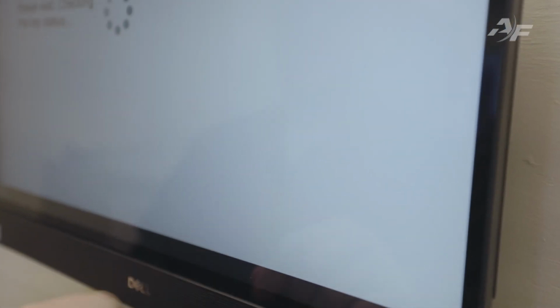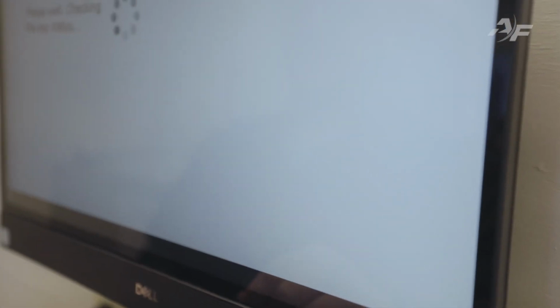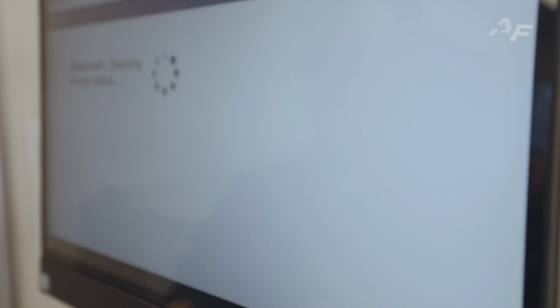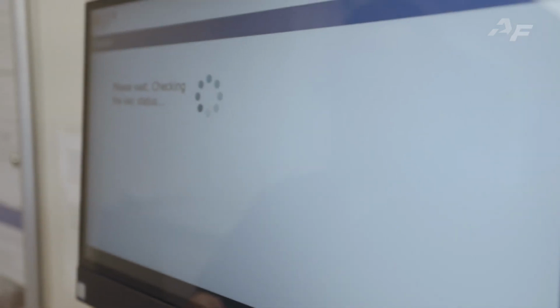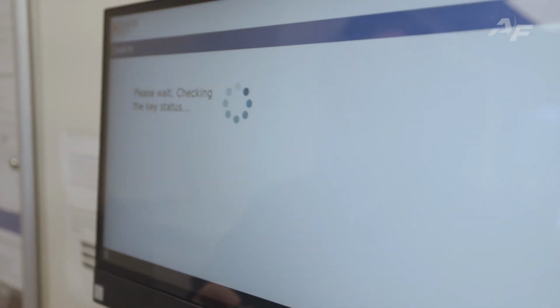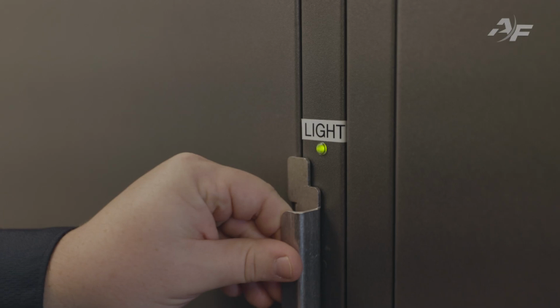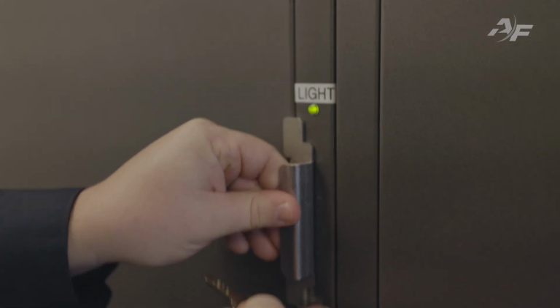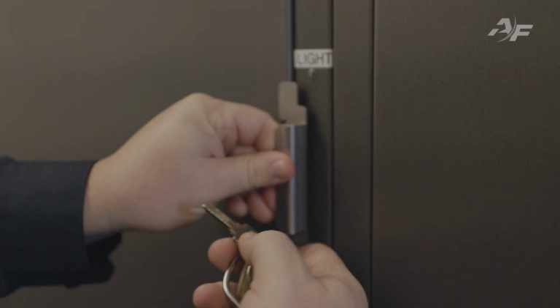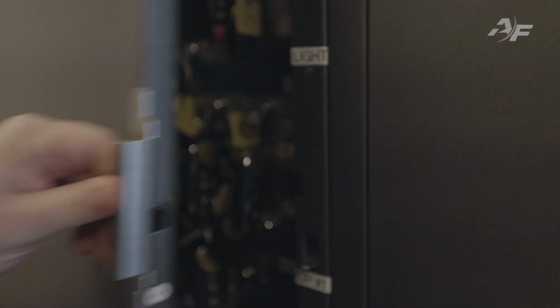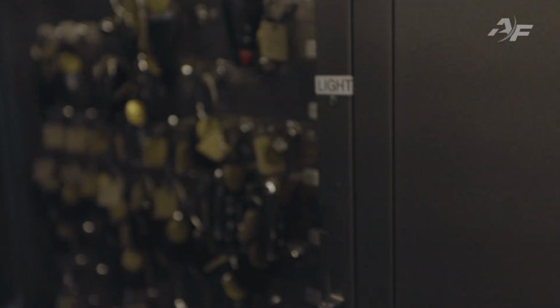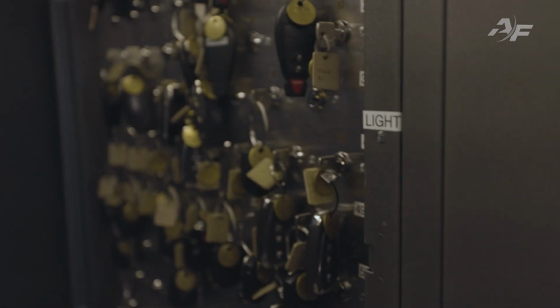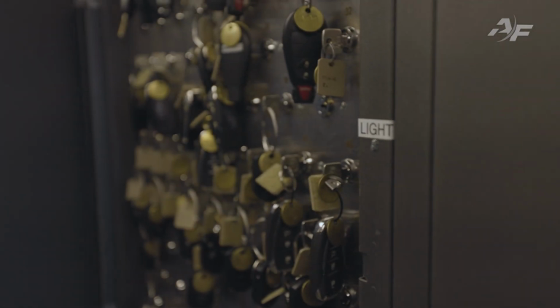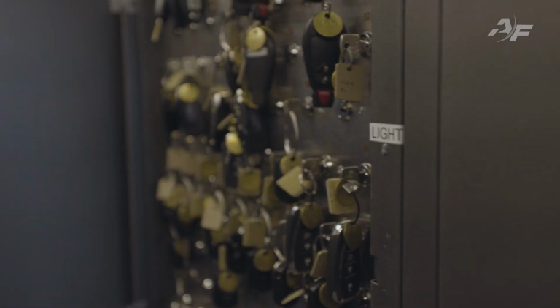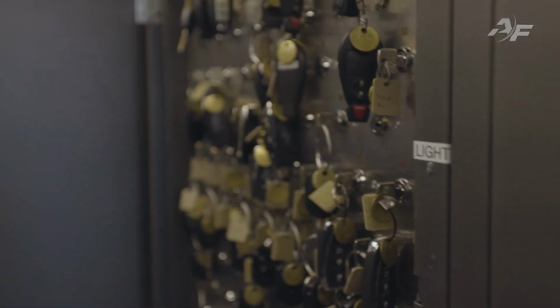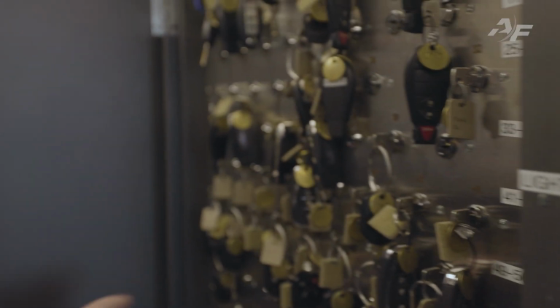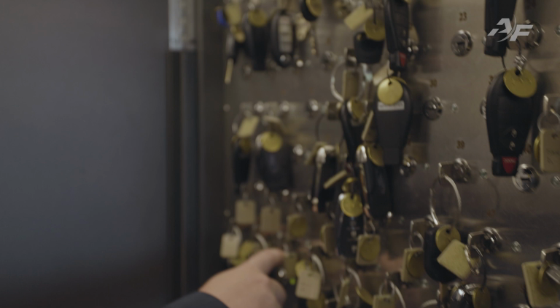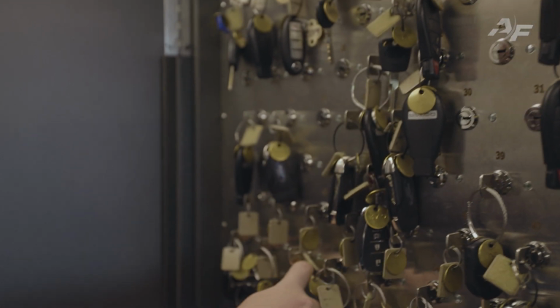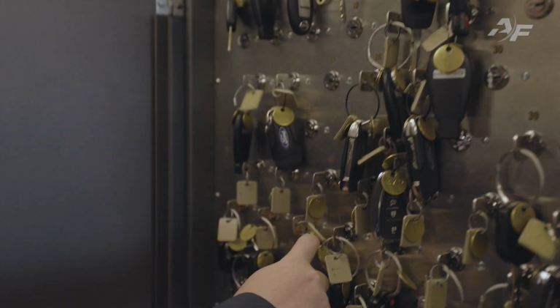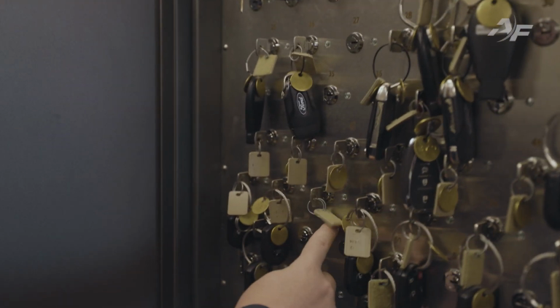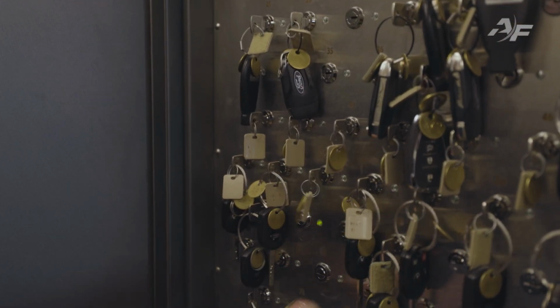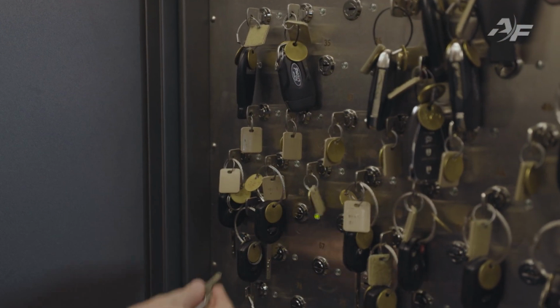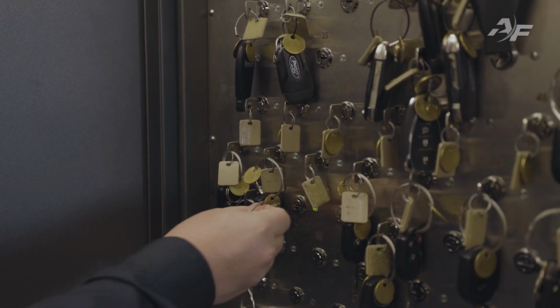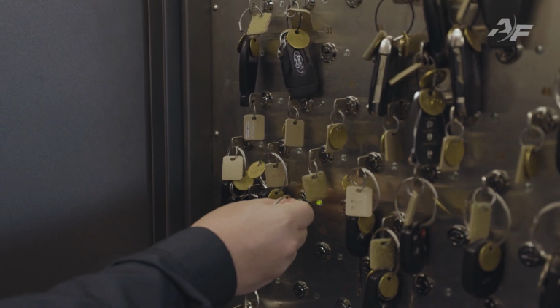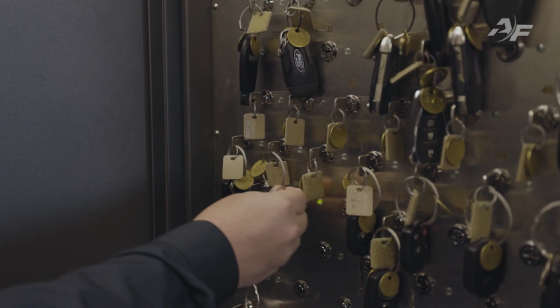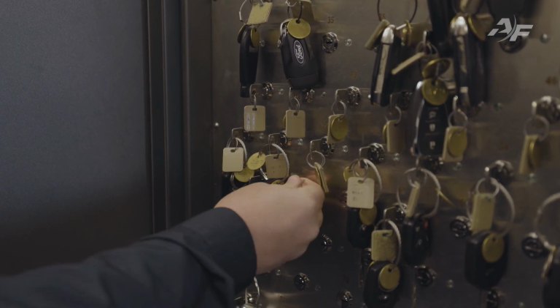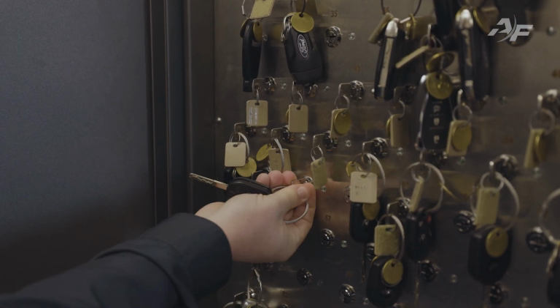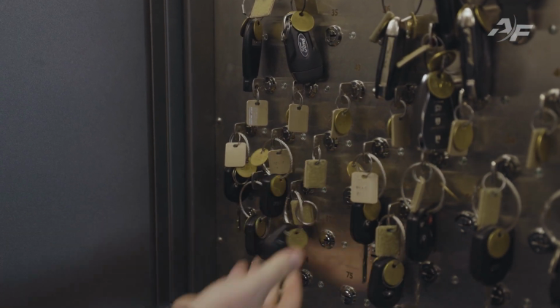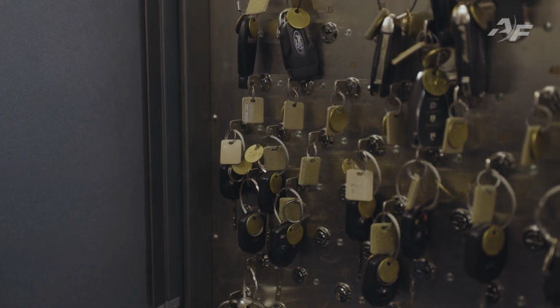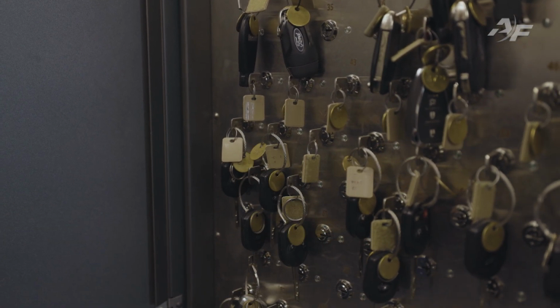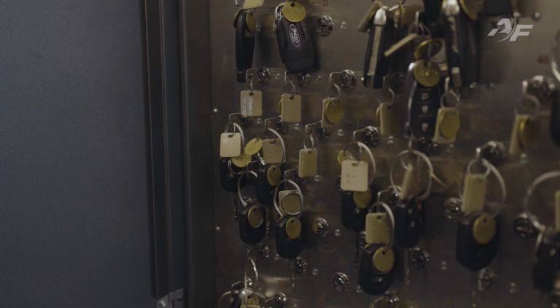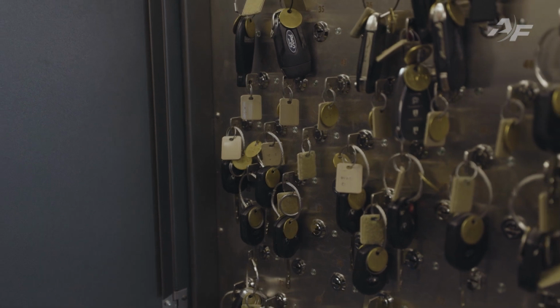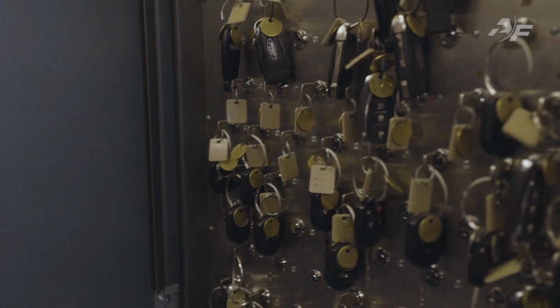Valuable data is gathered with every interaction in Fleet Commander. Time and mileage-based use, maintenance records, fuel costs, and more are captured and aggregated for analysis, reporting, and strategic decision making.